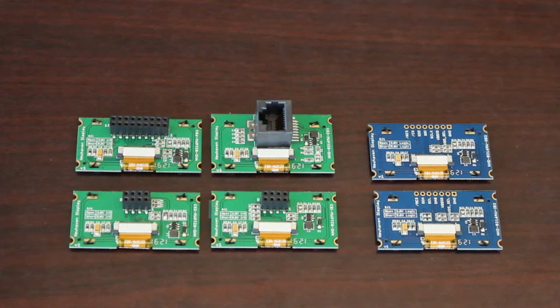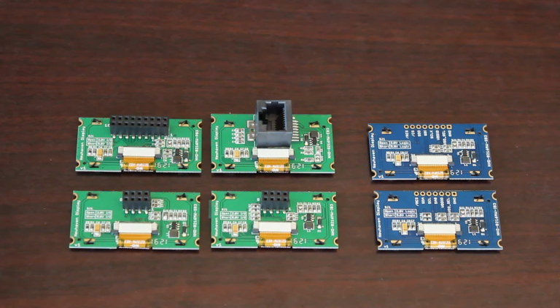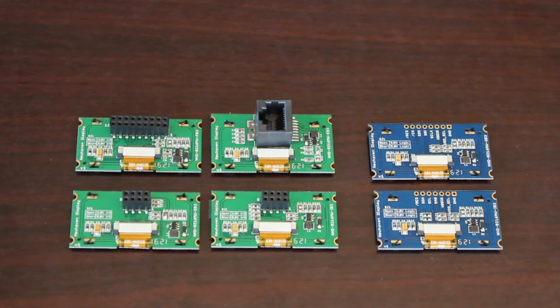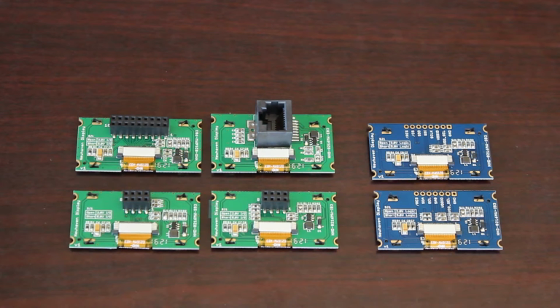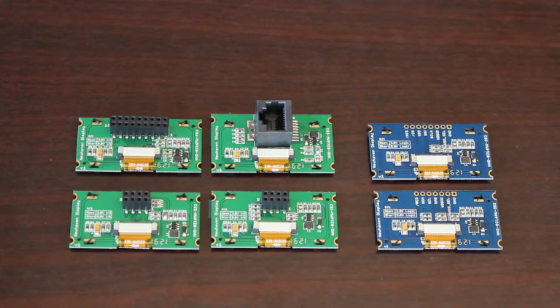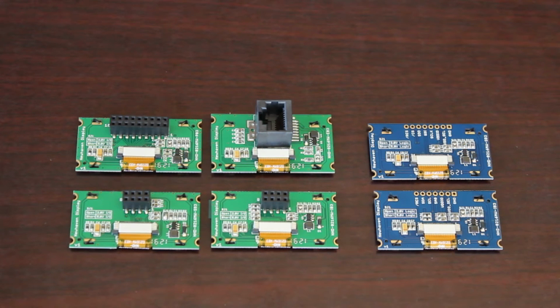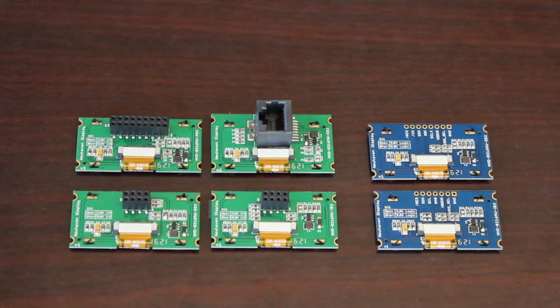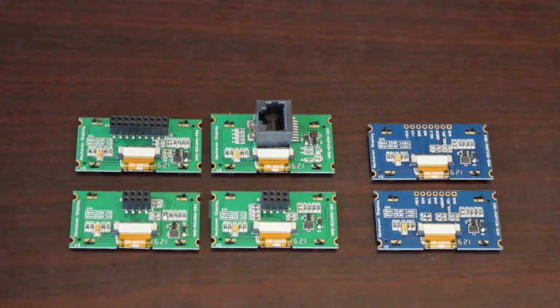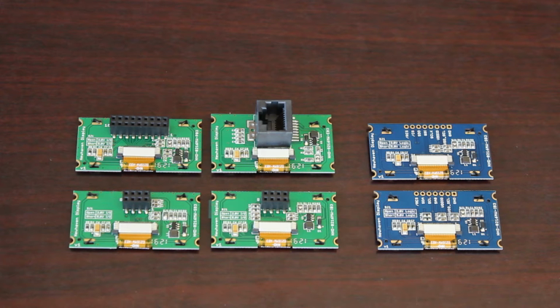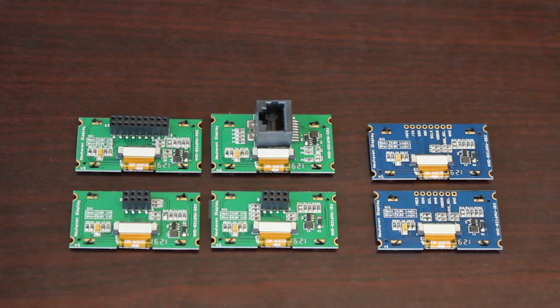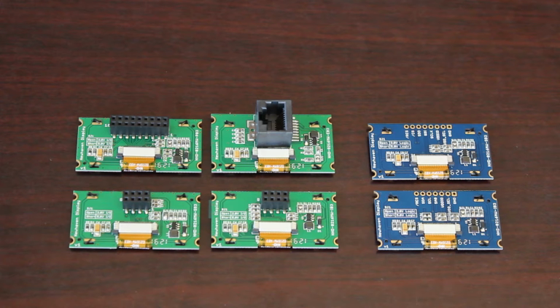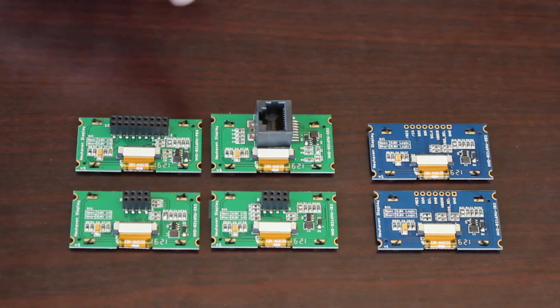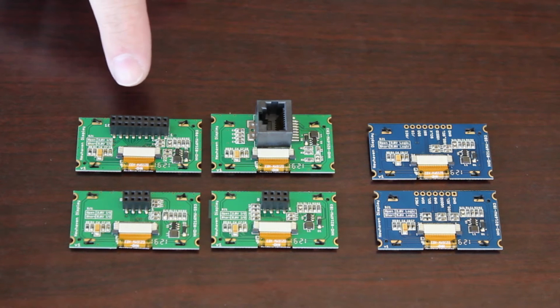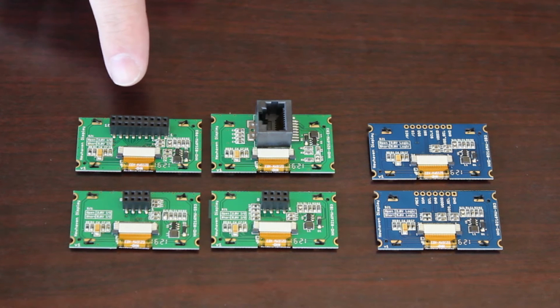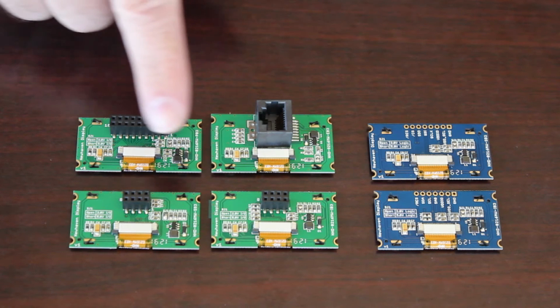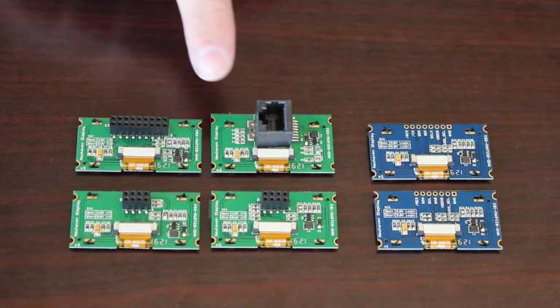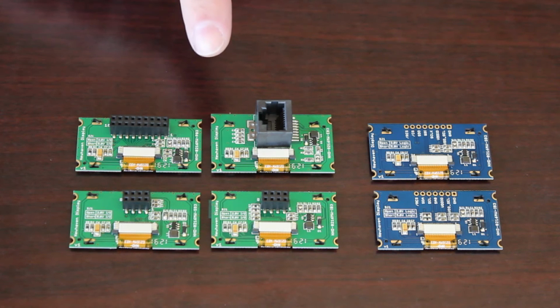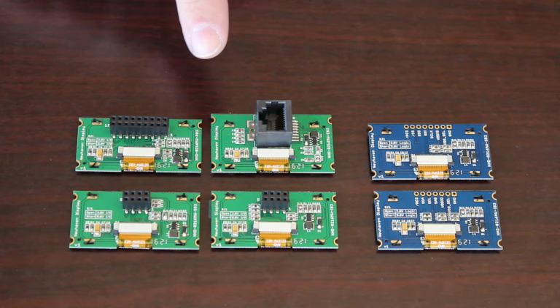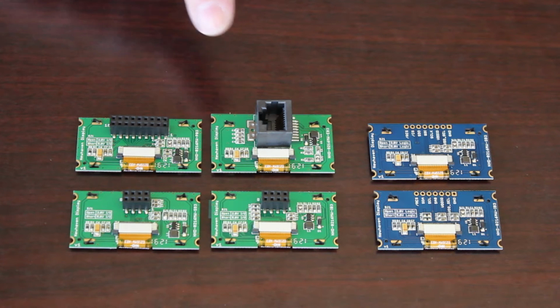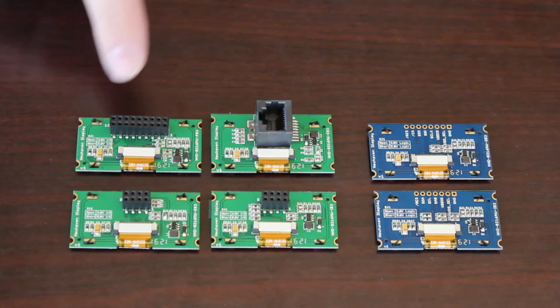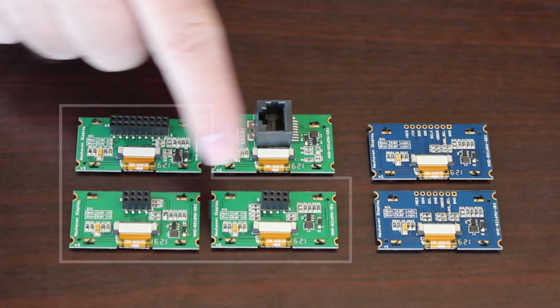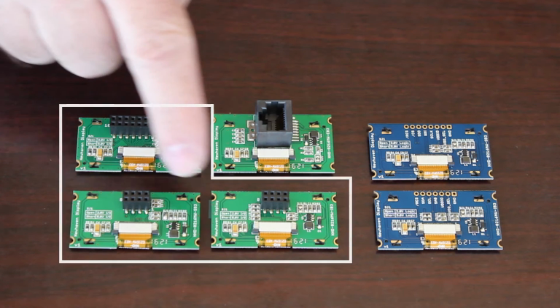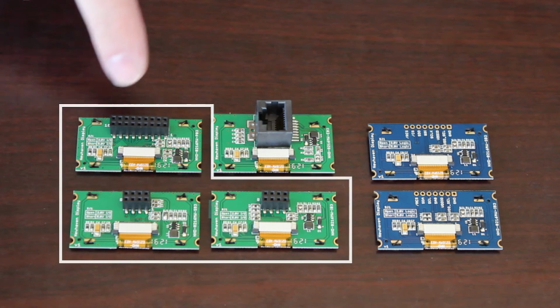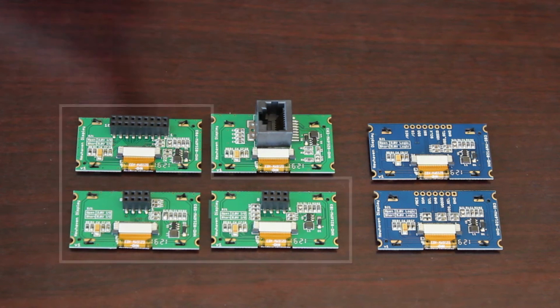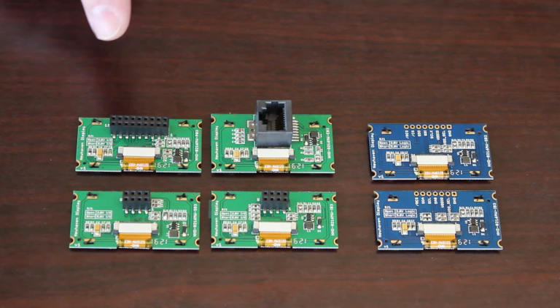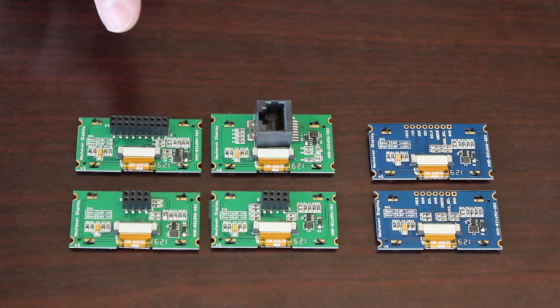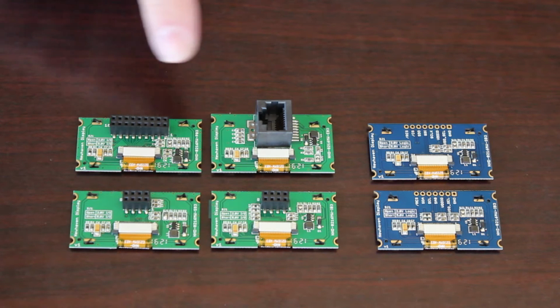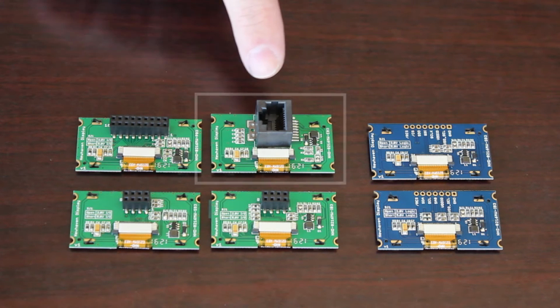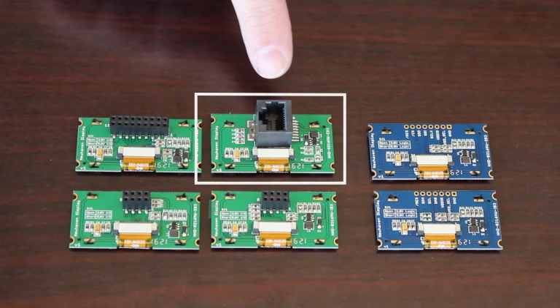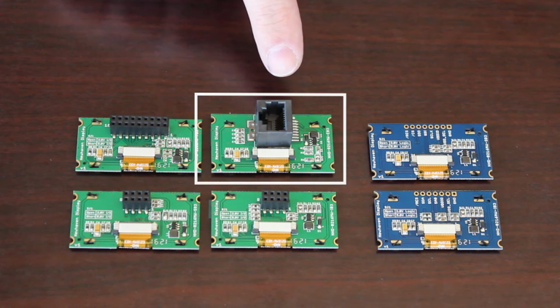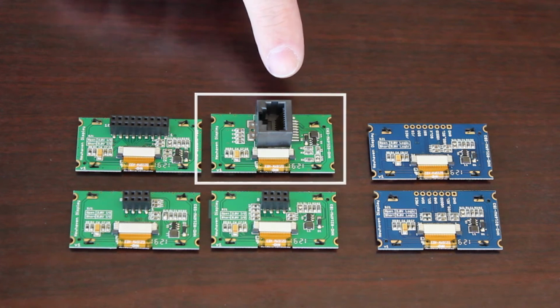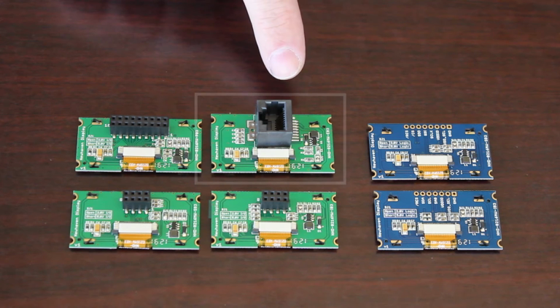The six new New Haven OLED displays are categorized into two groups. The first group includes four models we call our standard modules. Three of these include a standard dual-role pin header socket, and the fourth one includes an RJ45 connector.